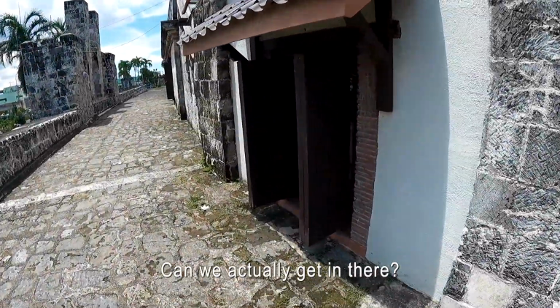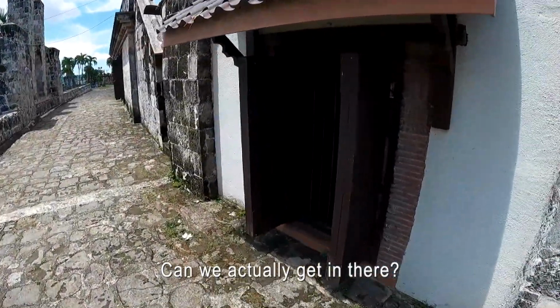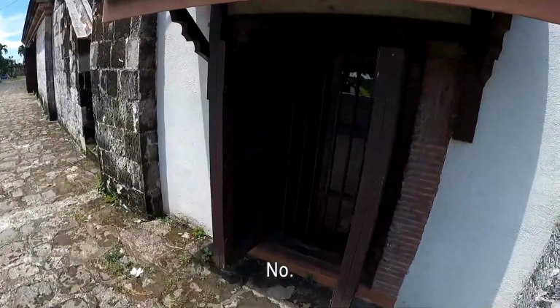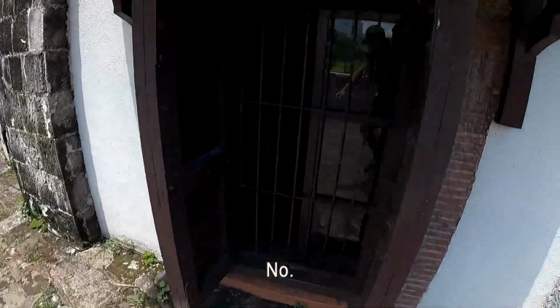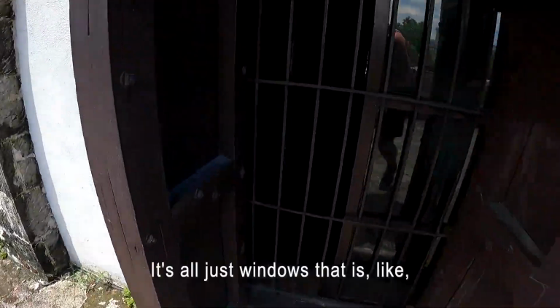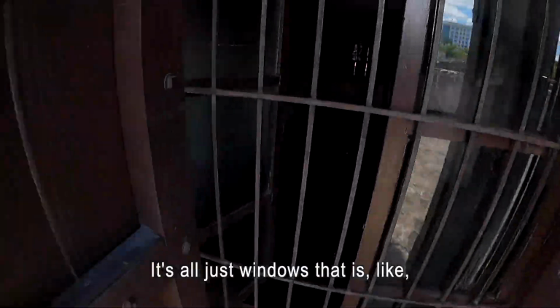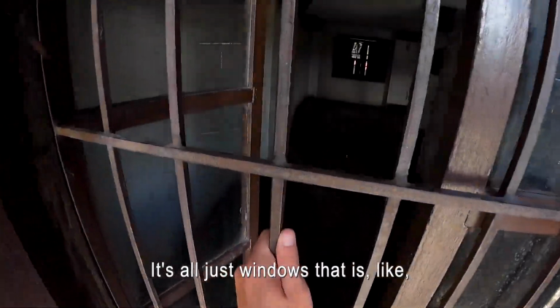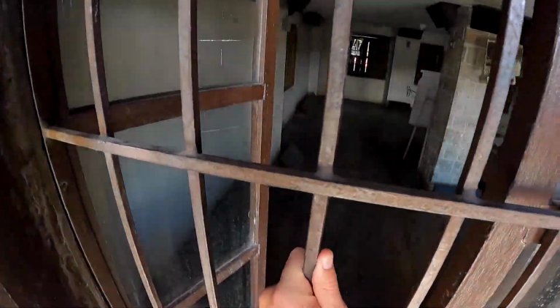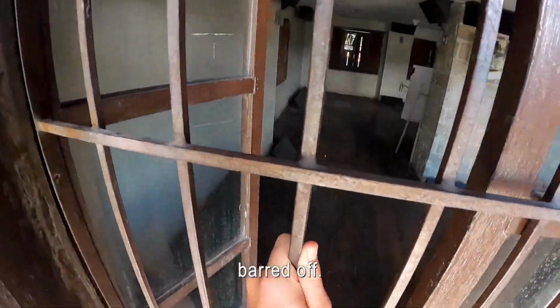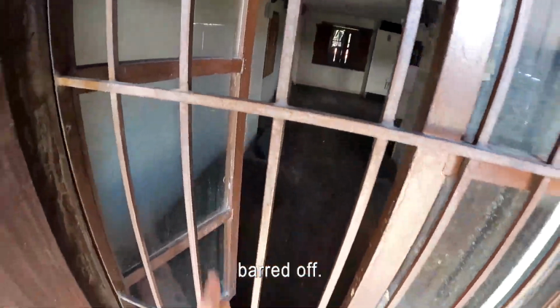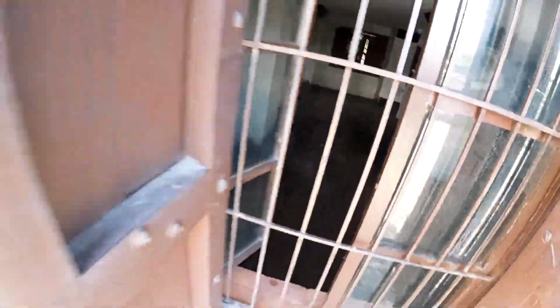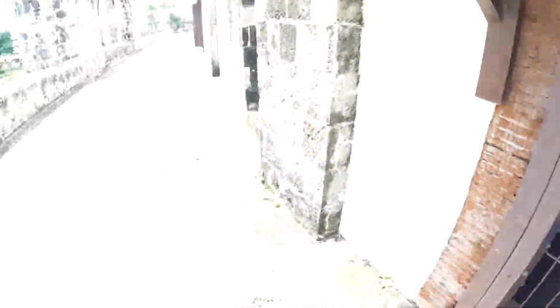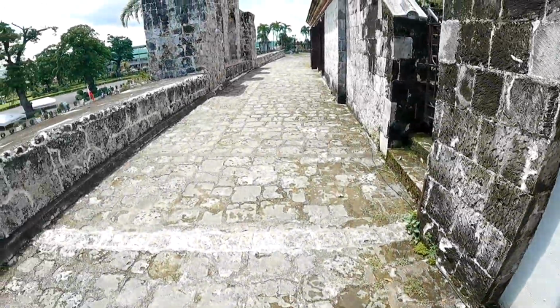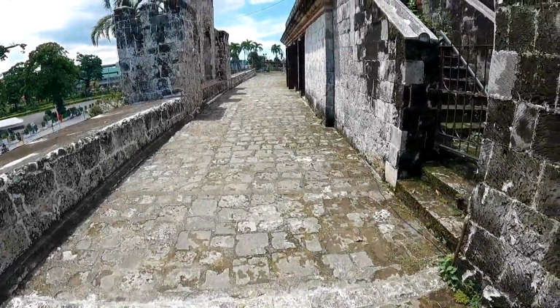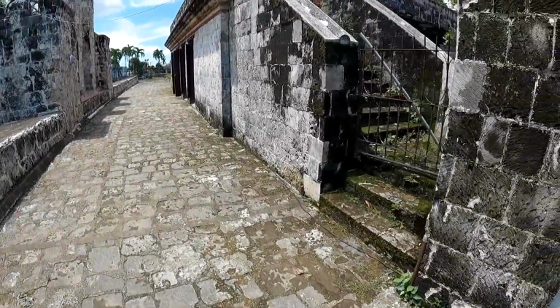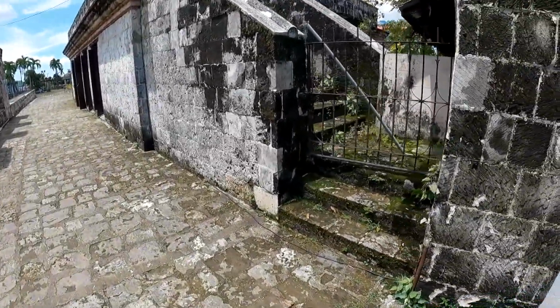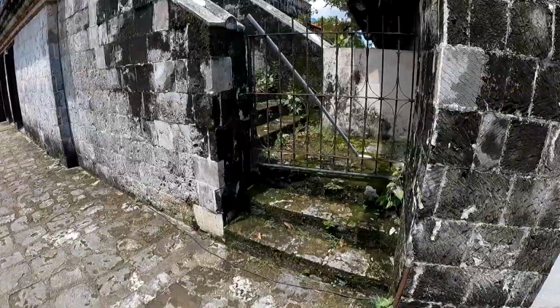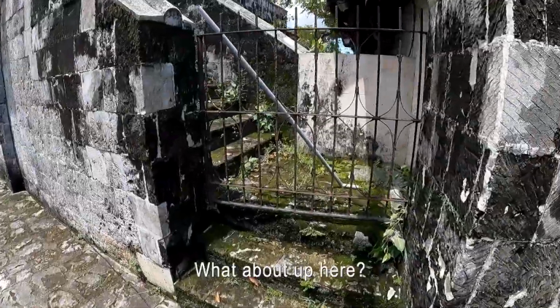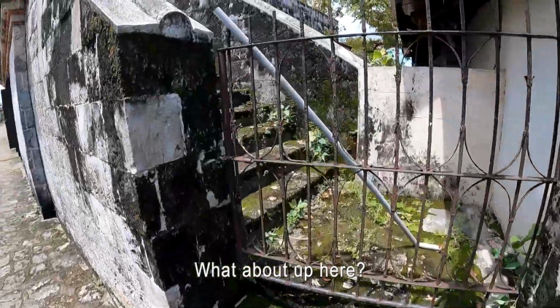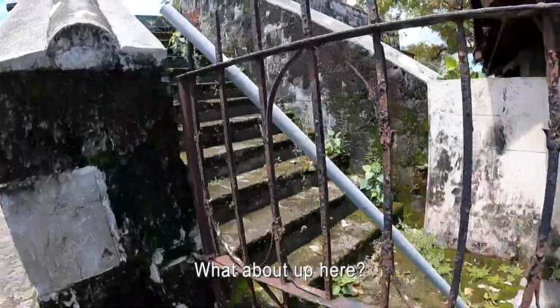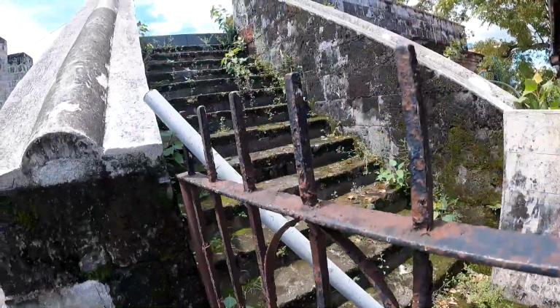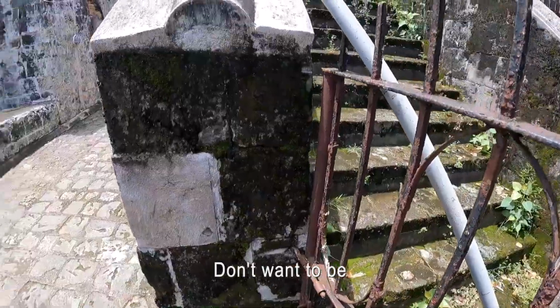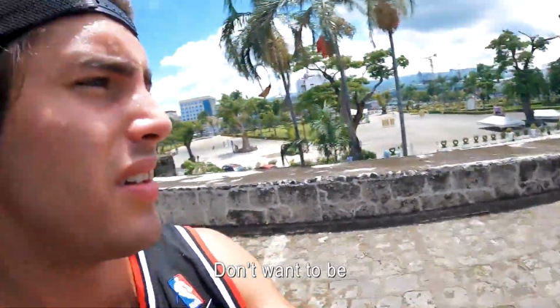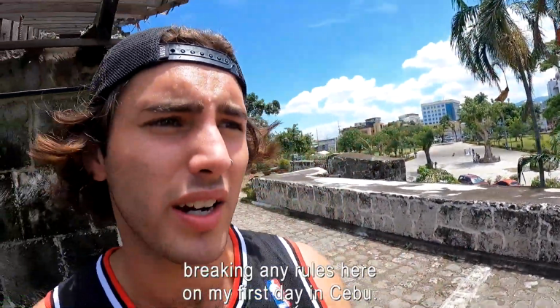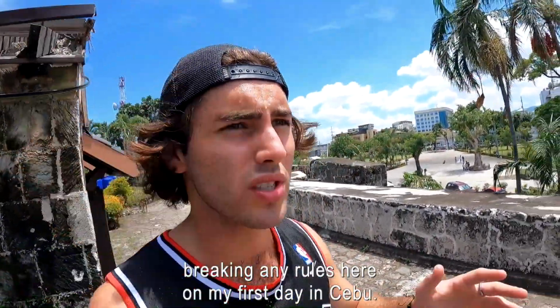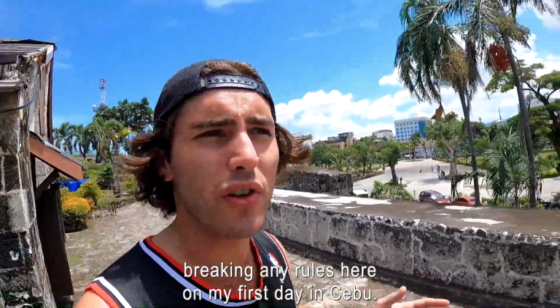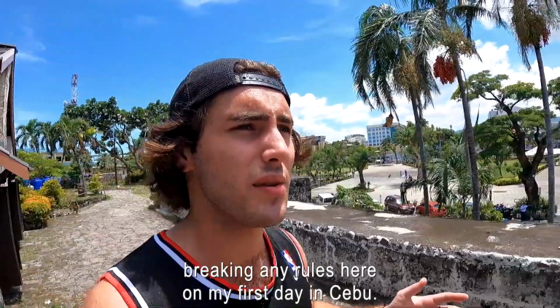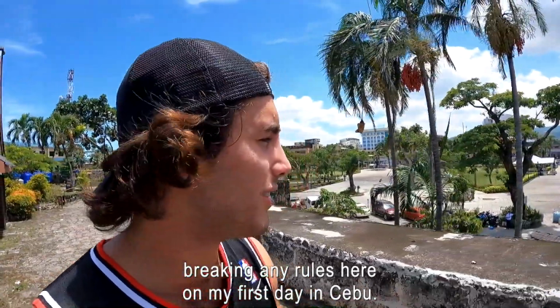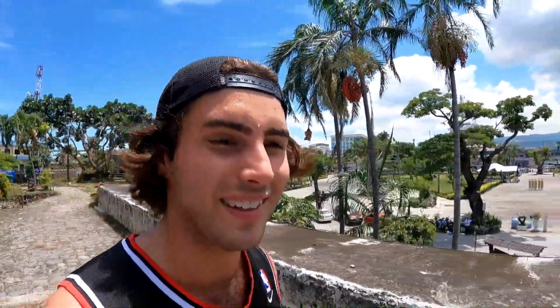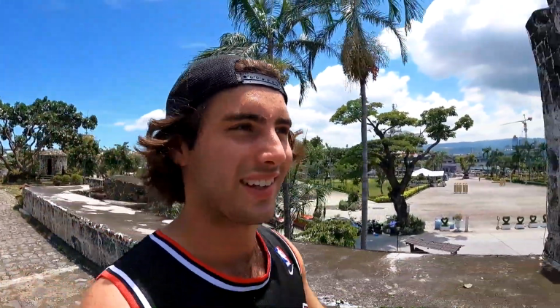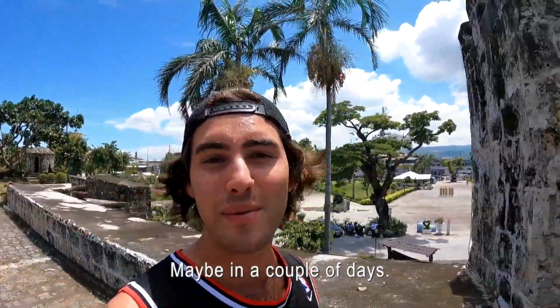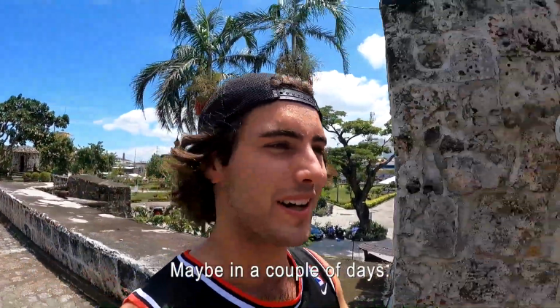Can we actually get in there? No — it's all just windows that are barred off. Don't want to be breaking any rules here on my first day in Cebu. Maybe in a couple days.